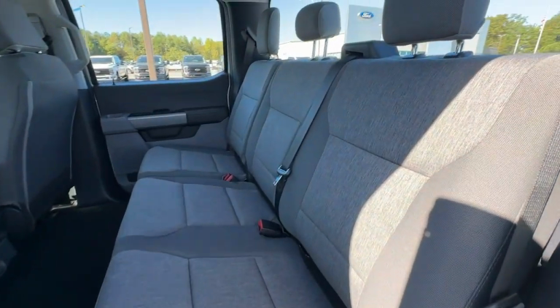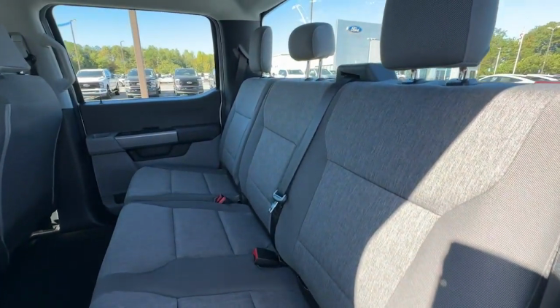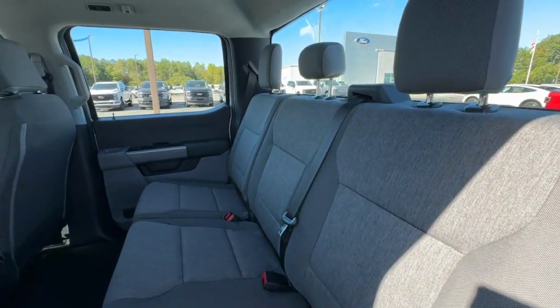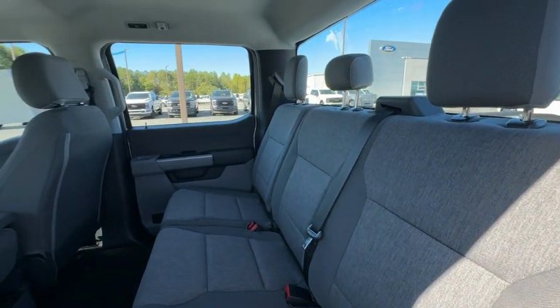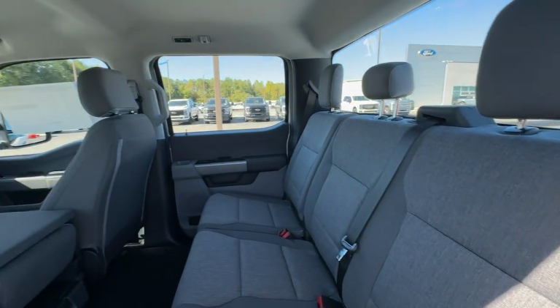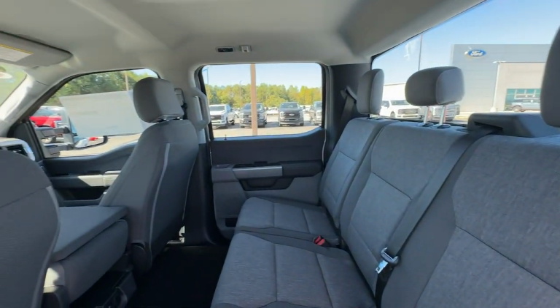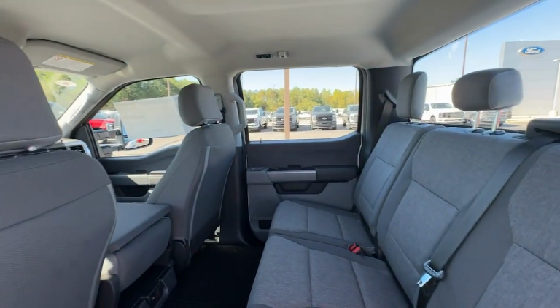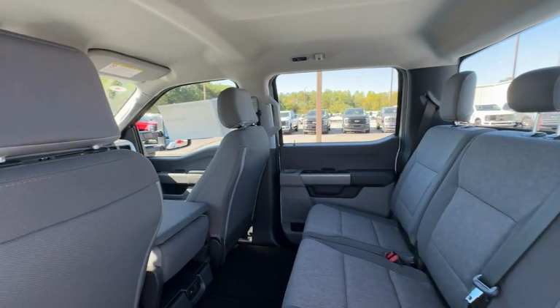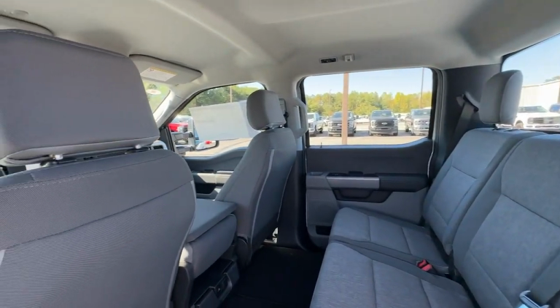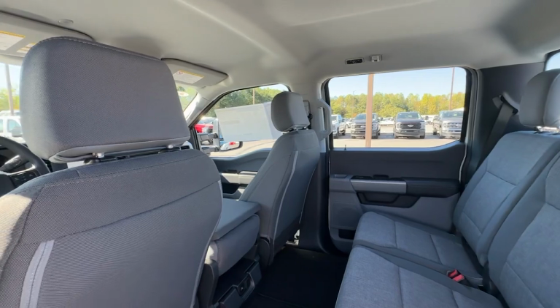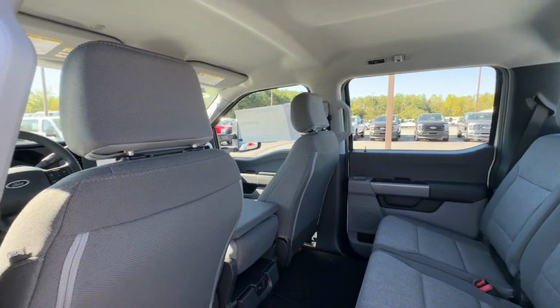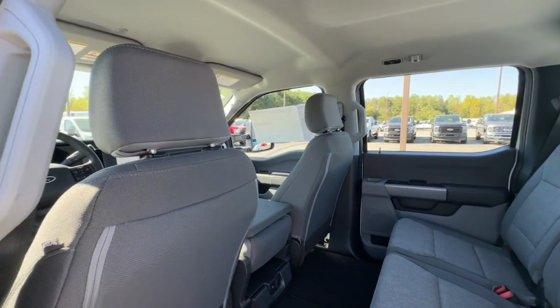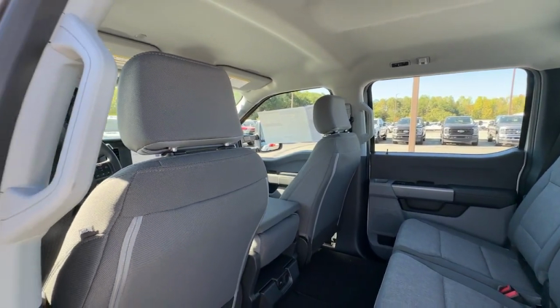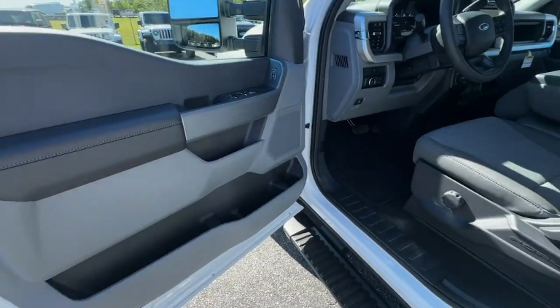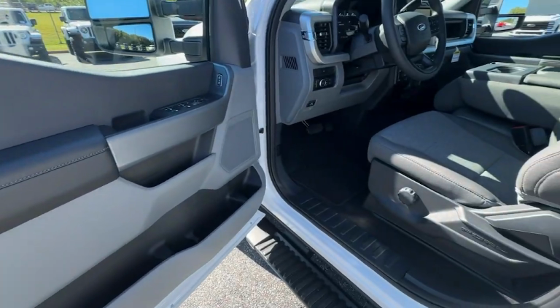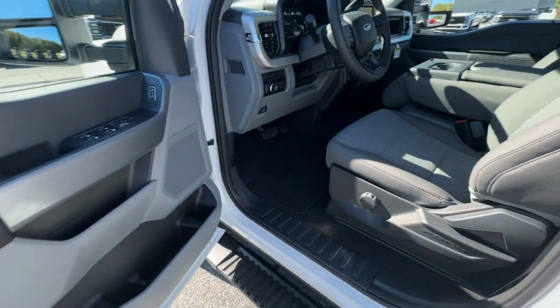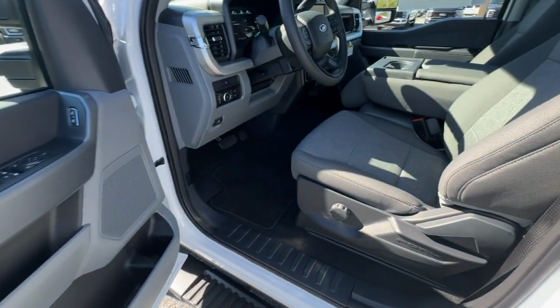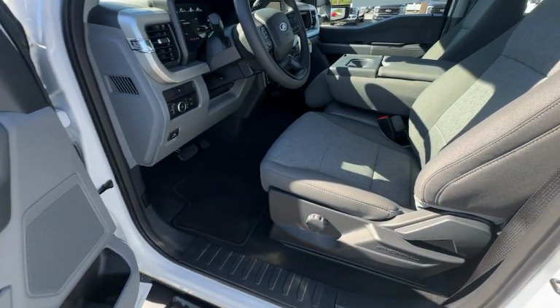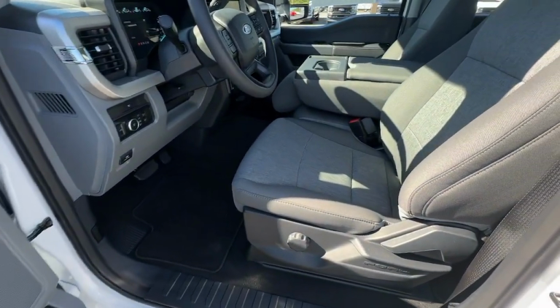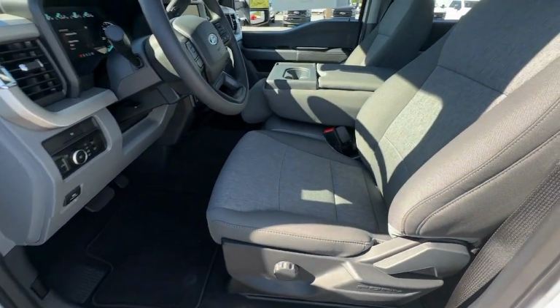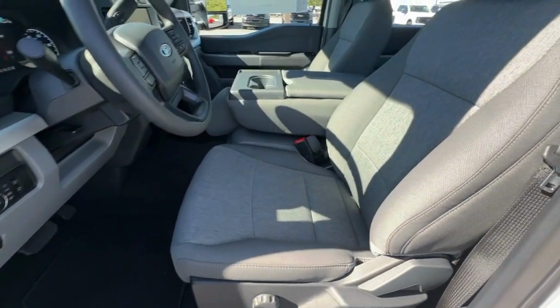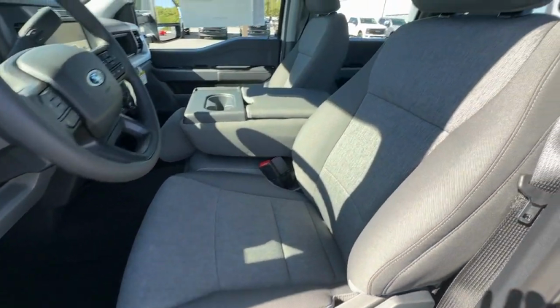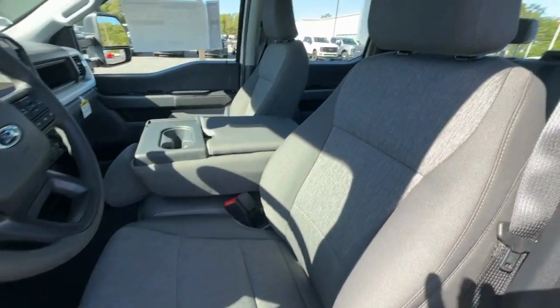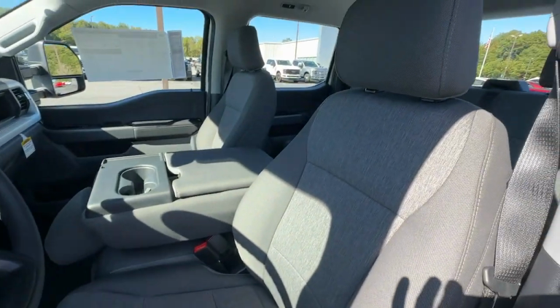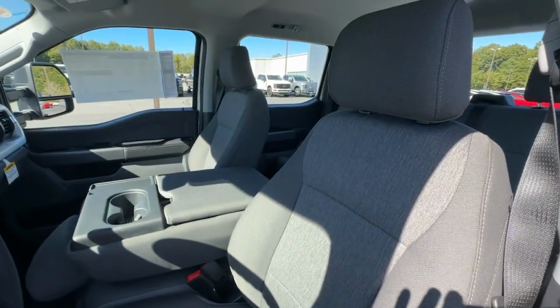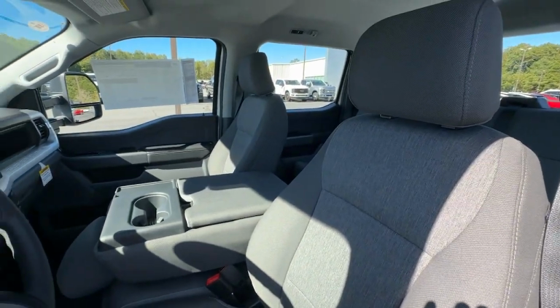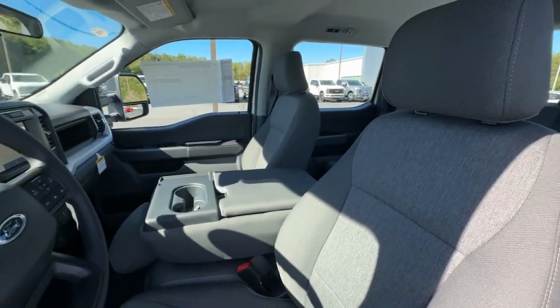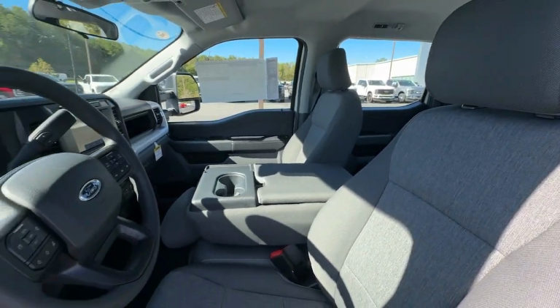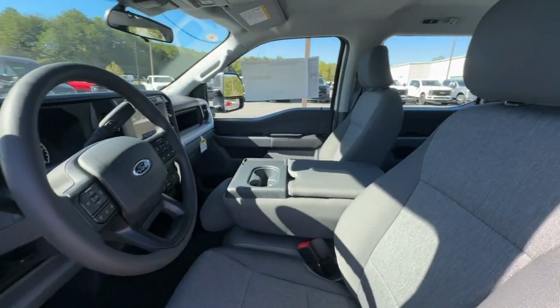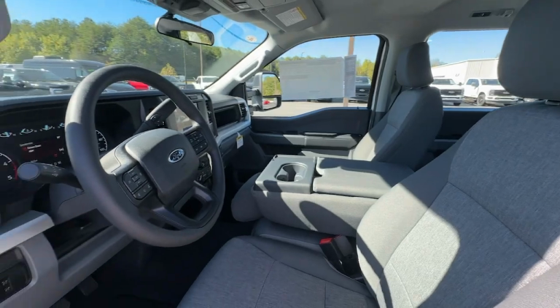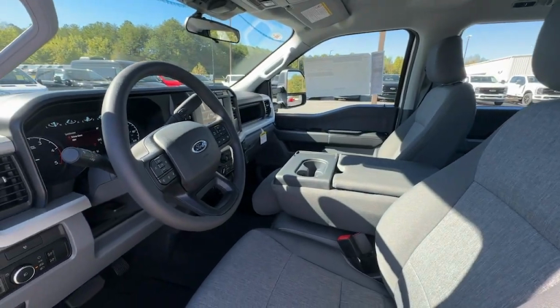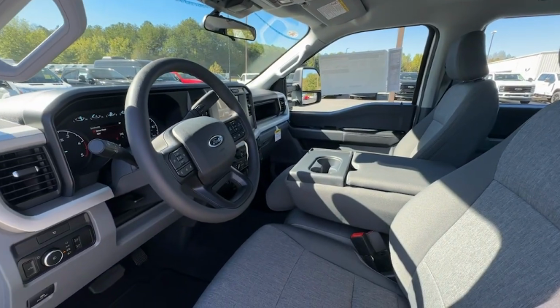Get into a truck with serious work ethic. This F-250 is waiting just for you — come in for a test drive, and our team will make it the best part of your day.